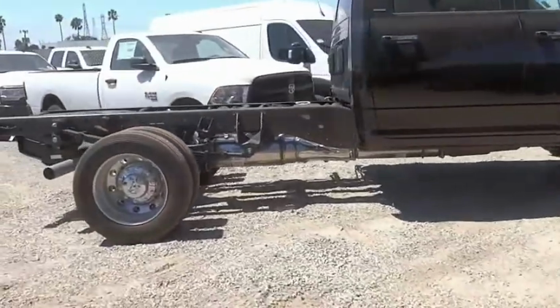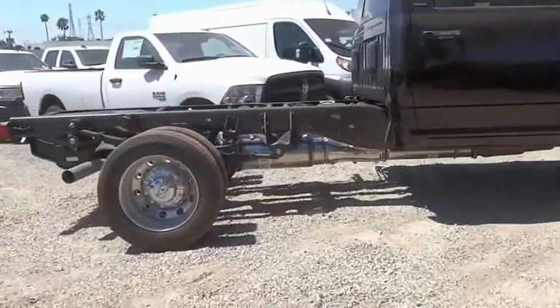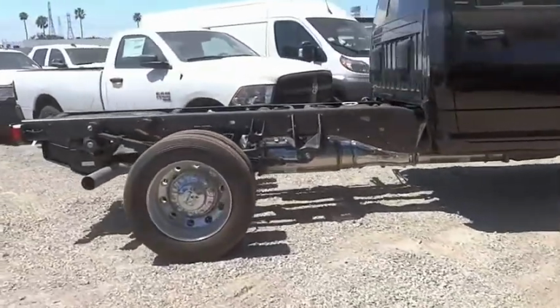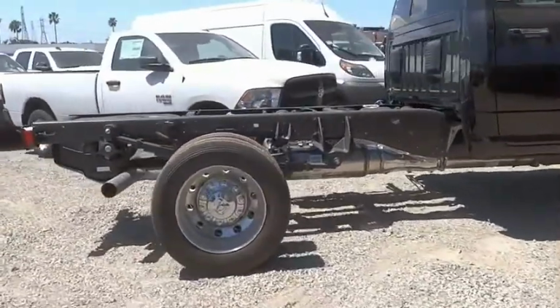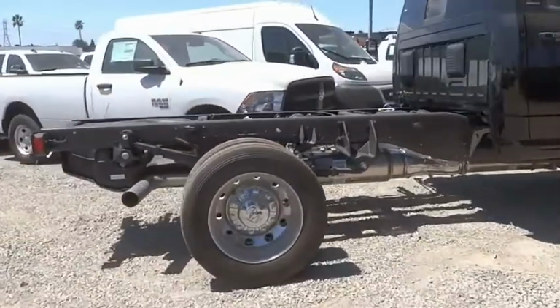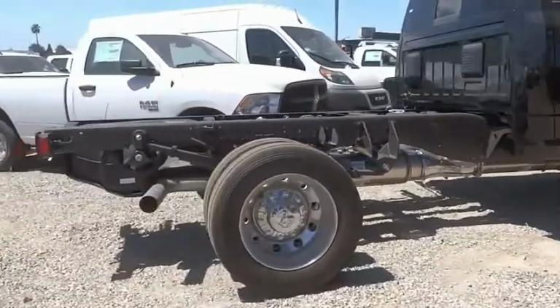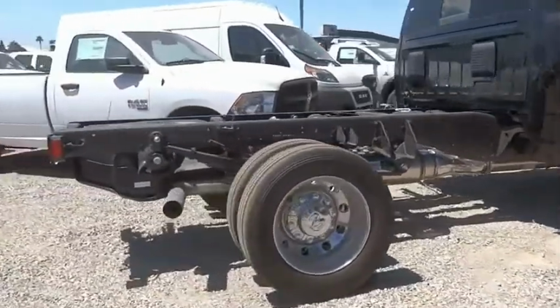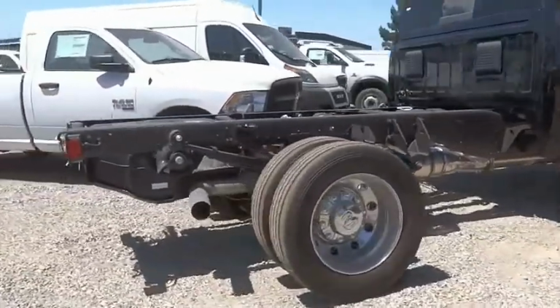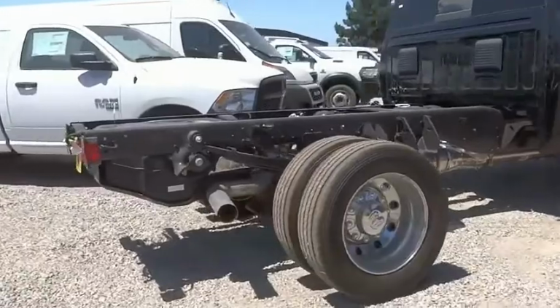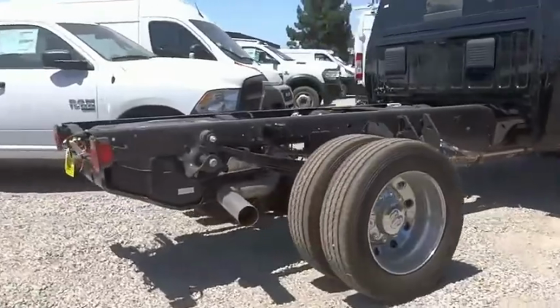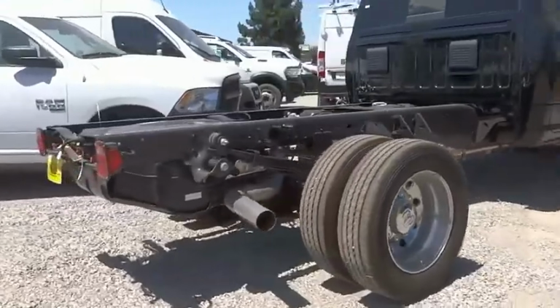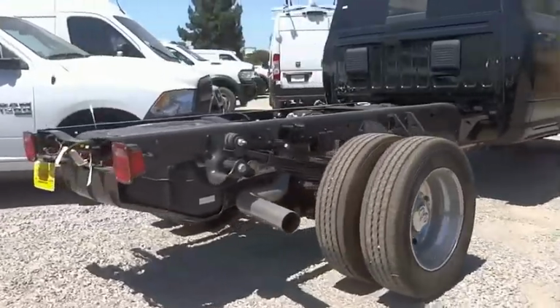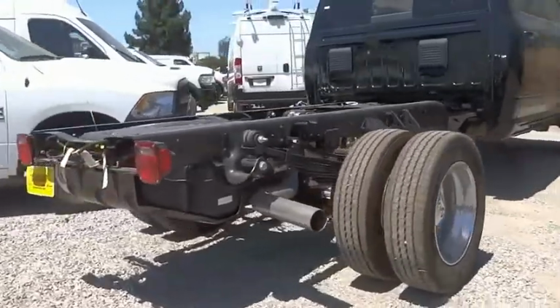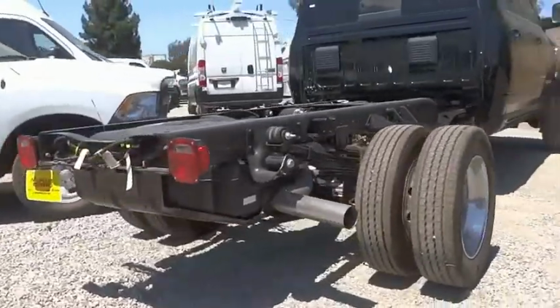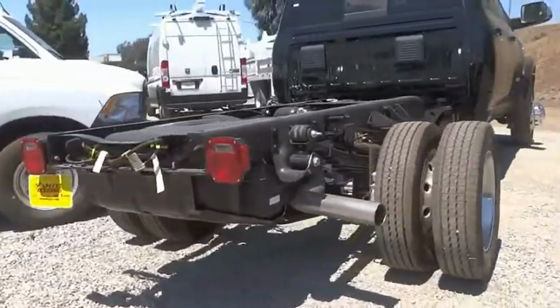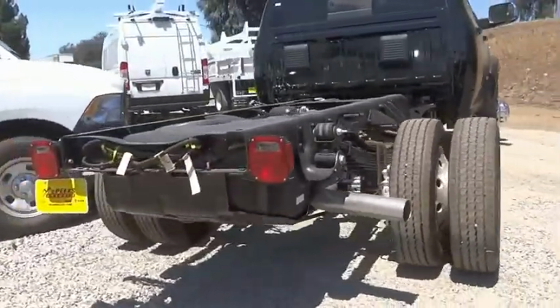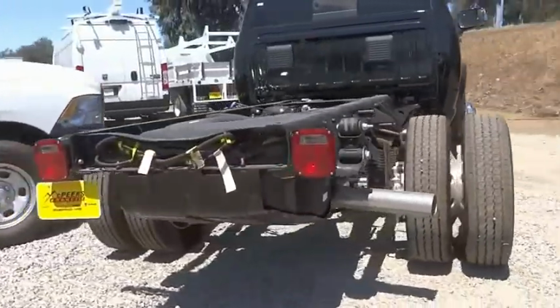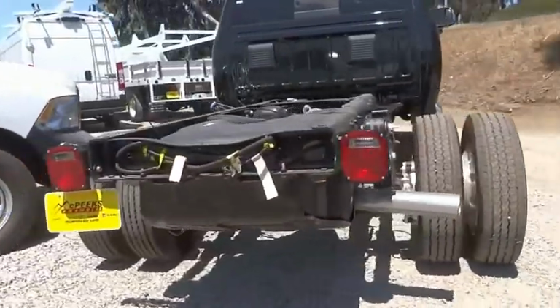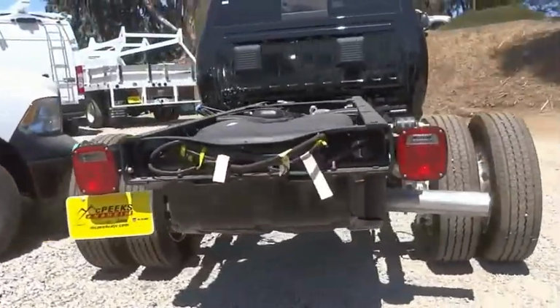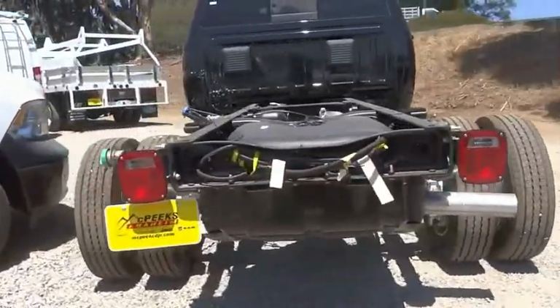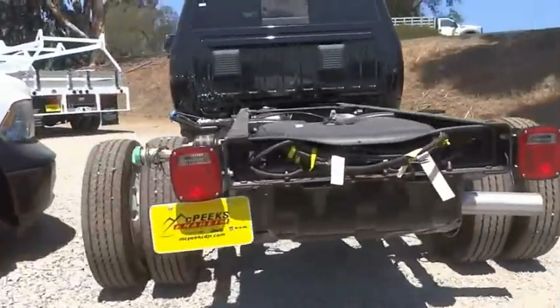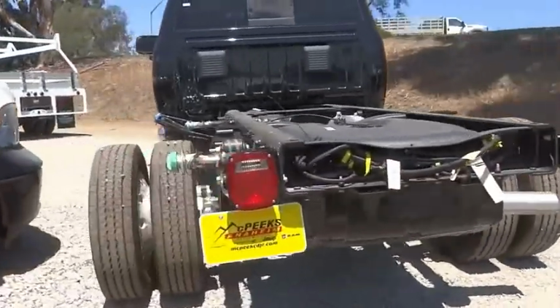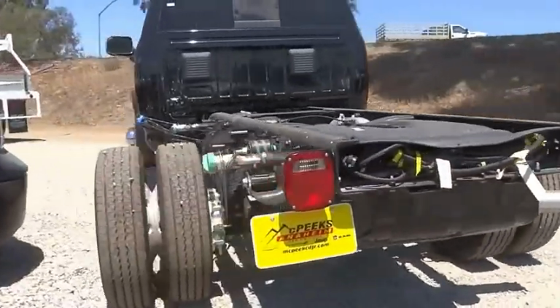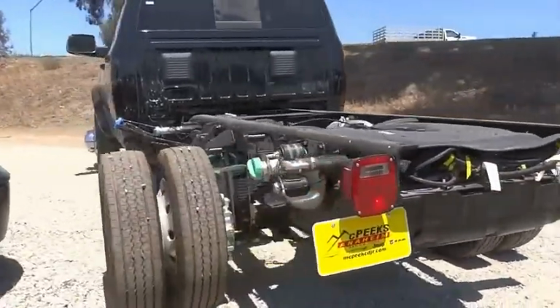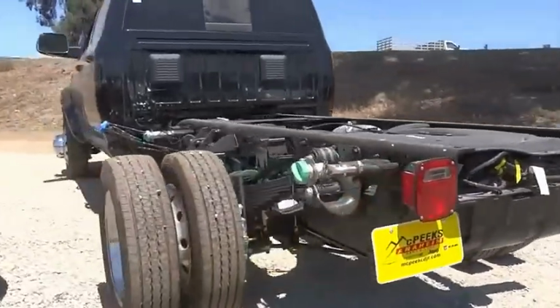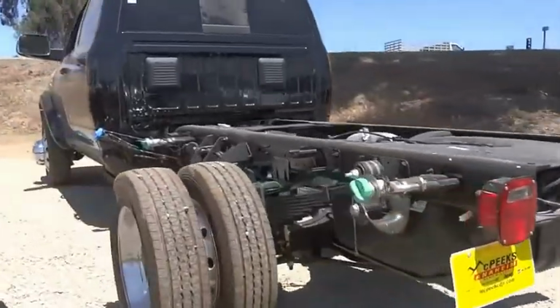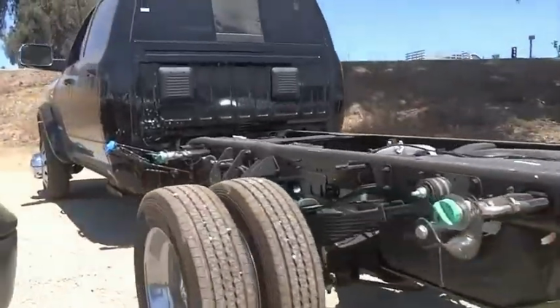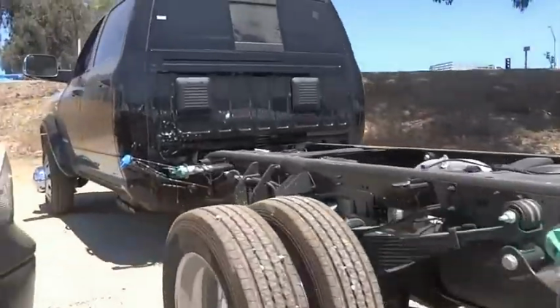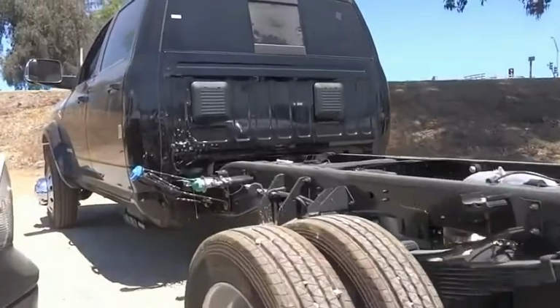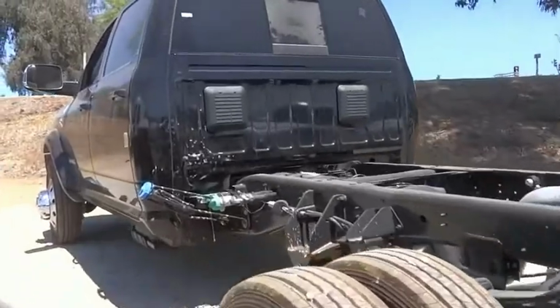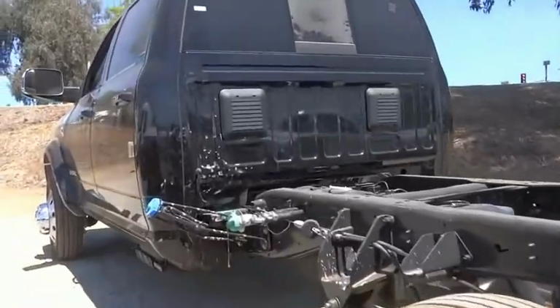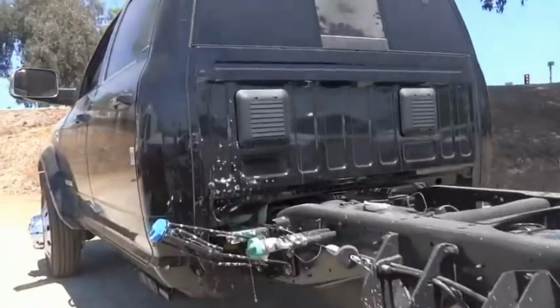Speed control, front license plate bracket, rear window defroster, heated steering wheel, HD radio, Sirius satellite radio.